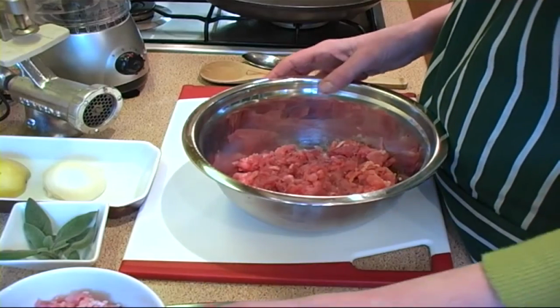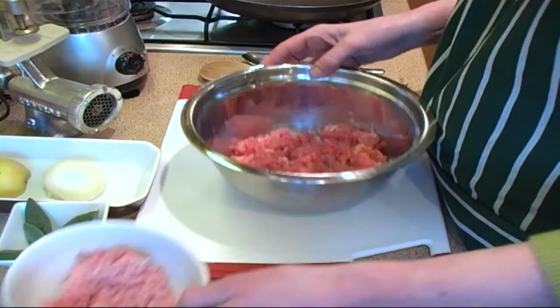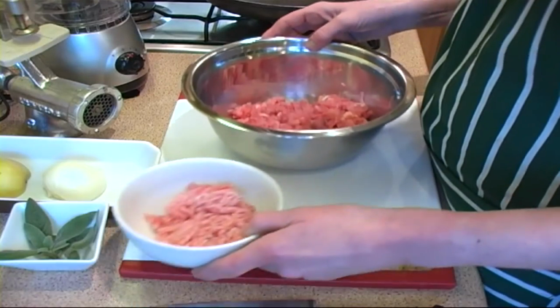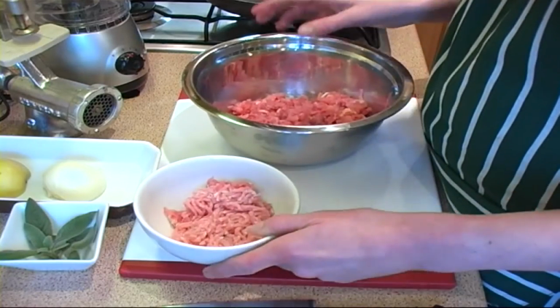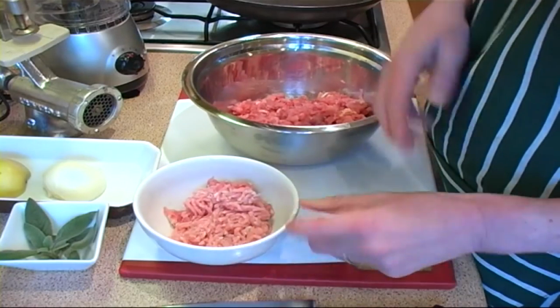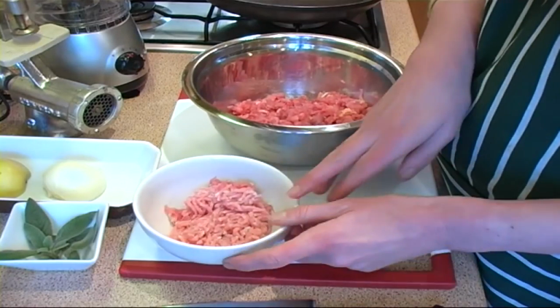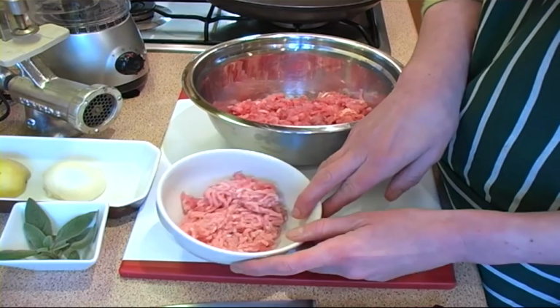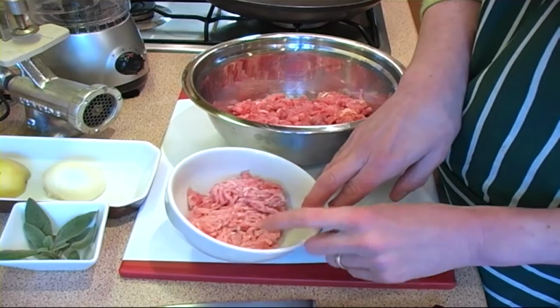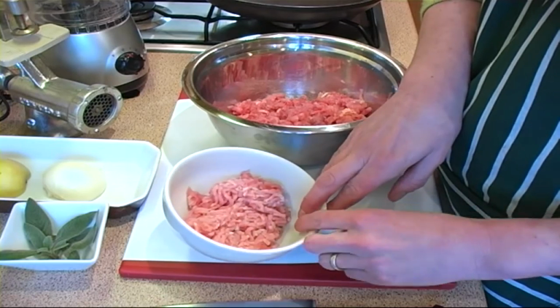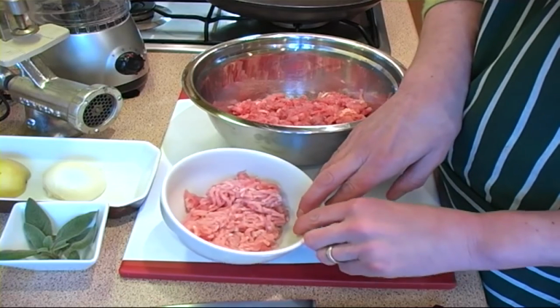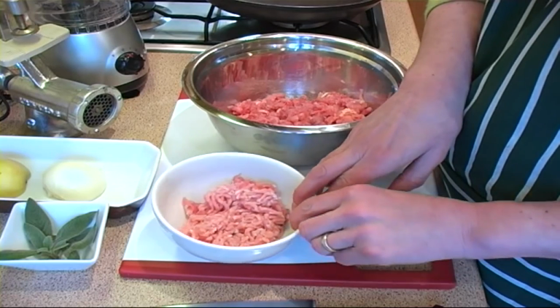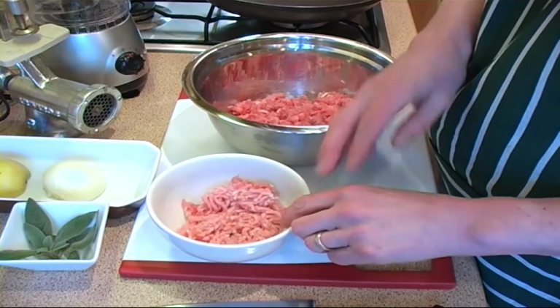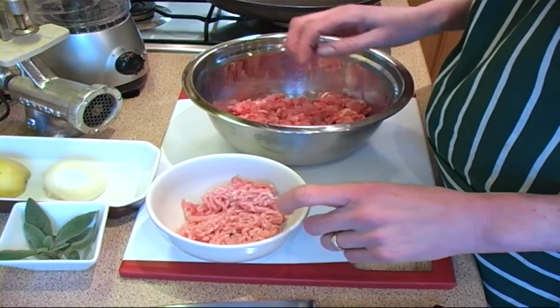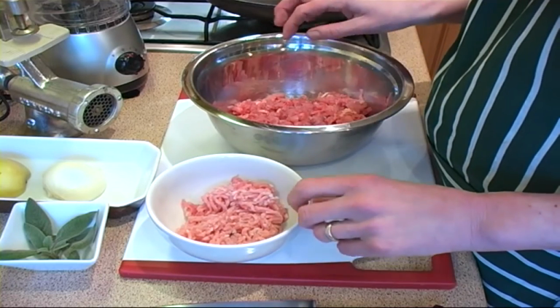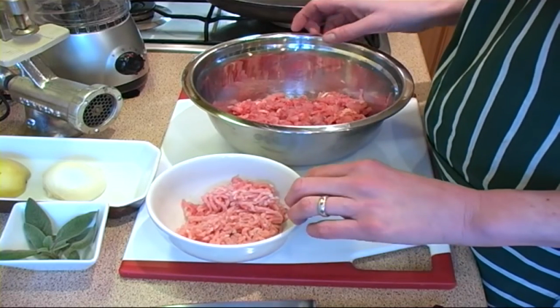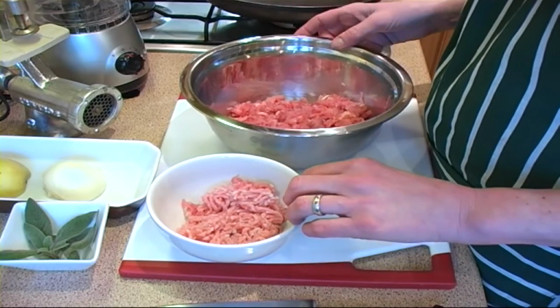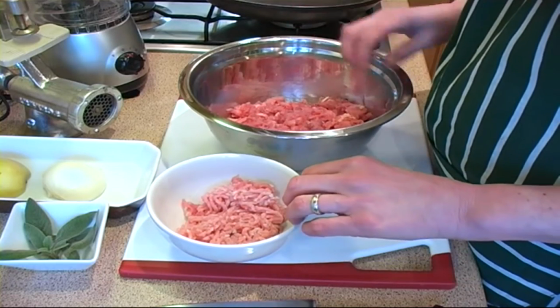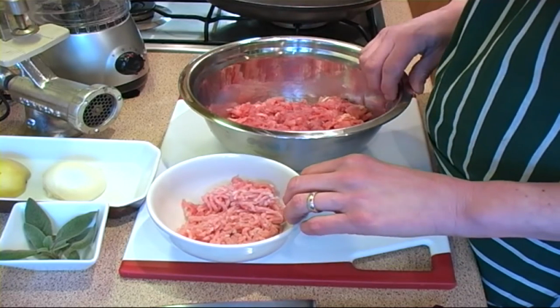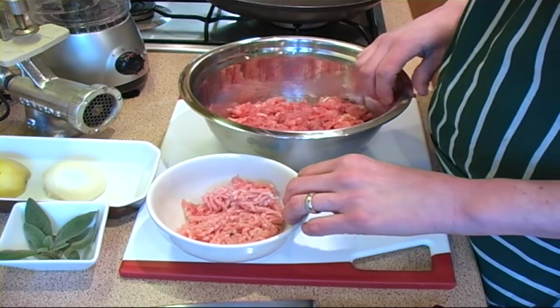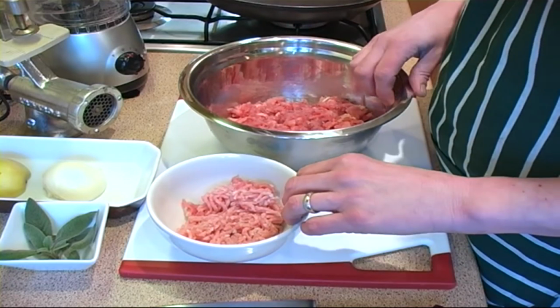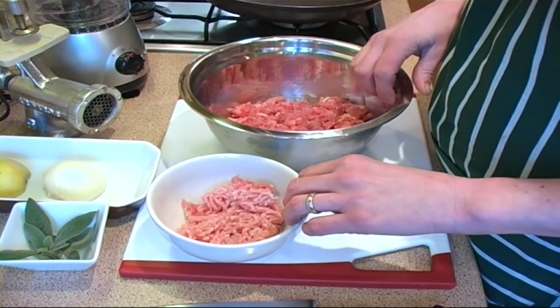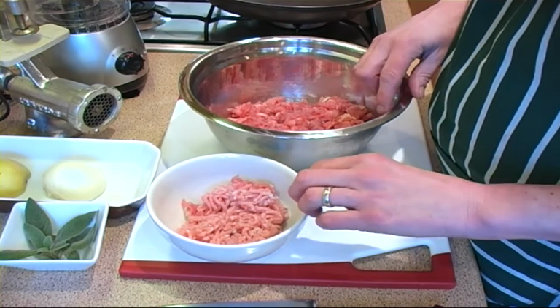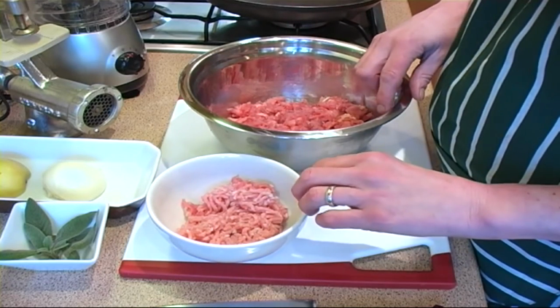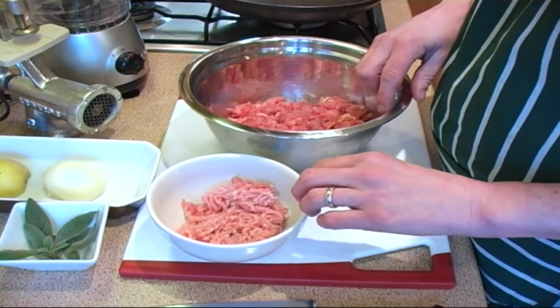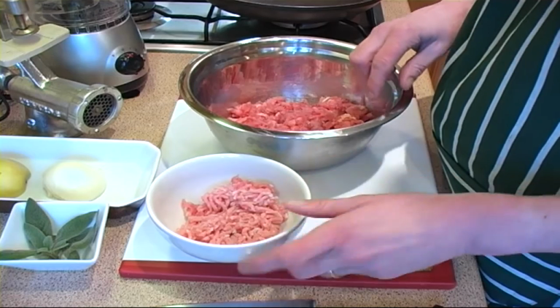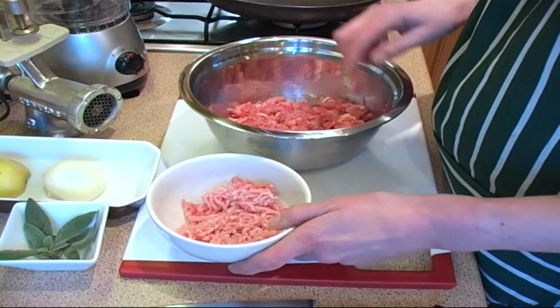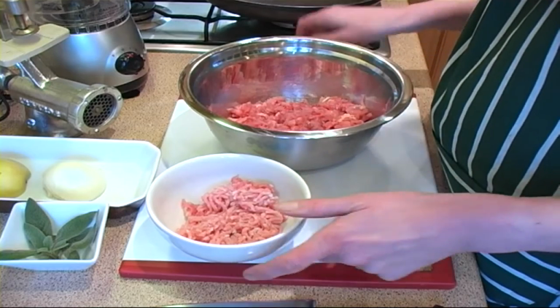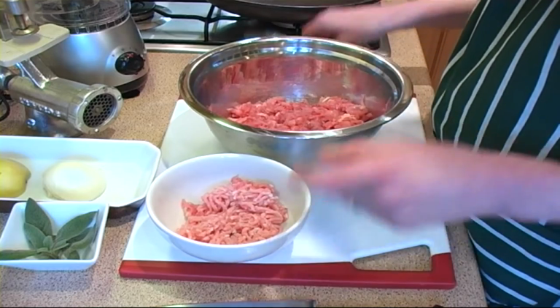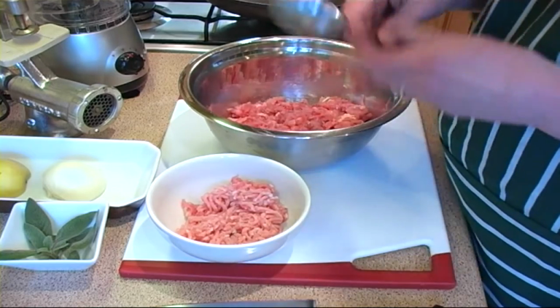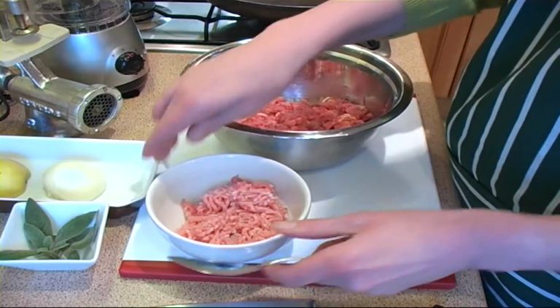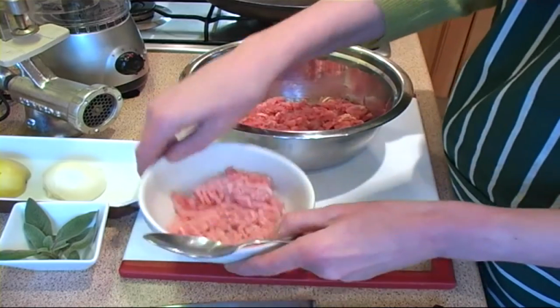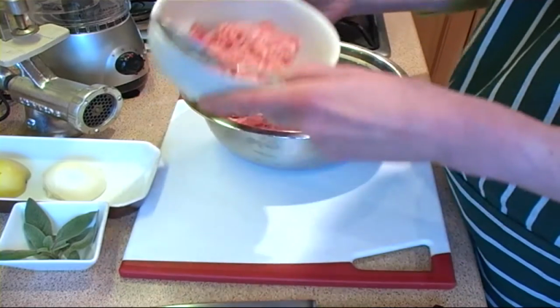To that I need to add some belly pork. This has been minced as well. Rabbits are very lean meat so it does need the fat content that the pork gives it.